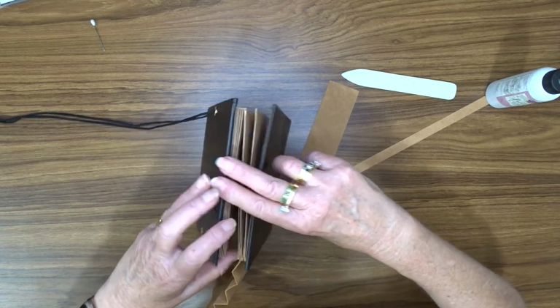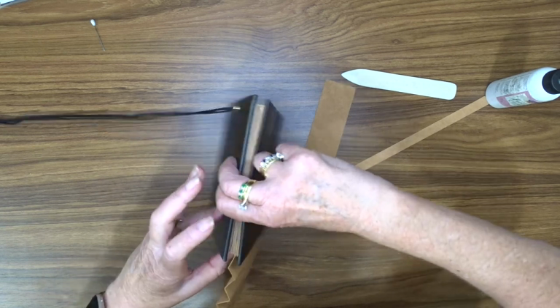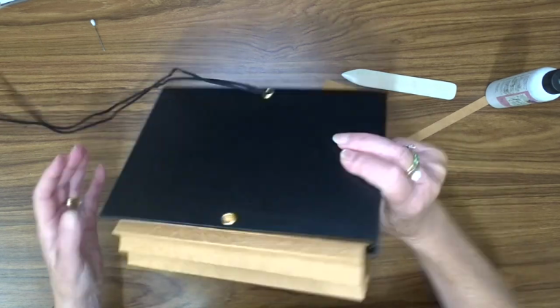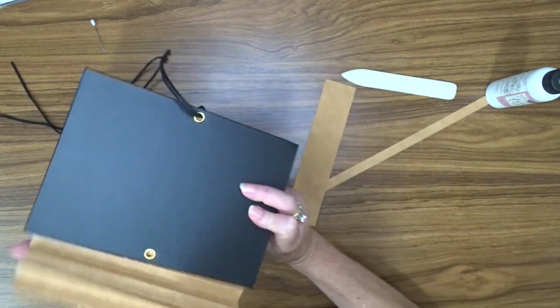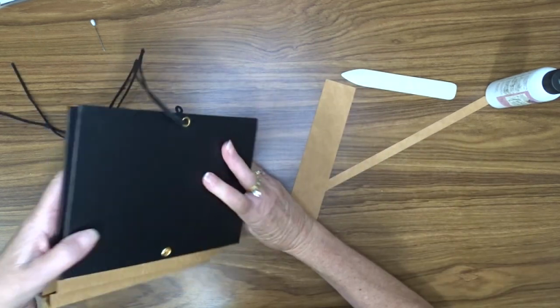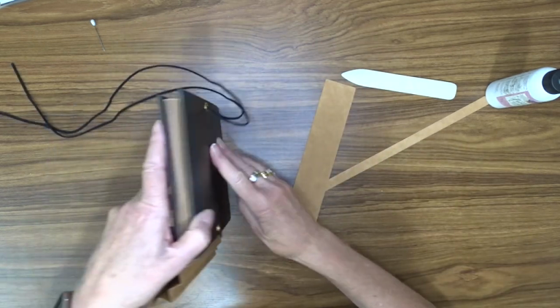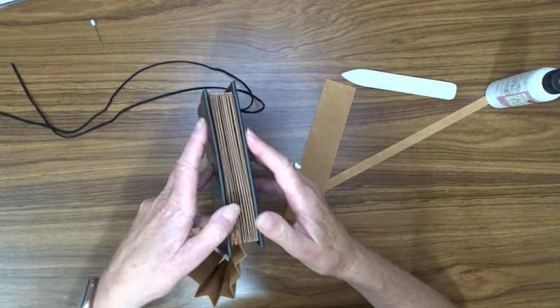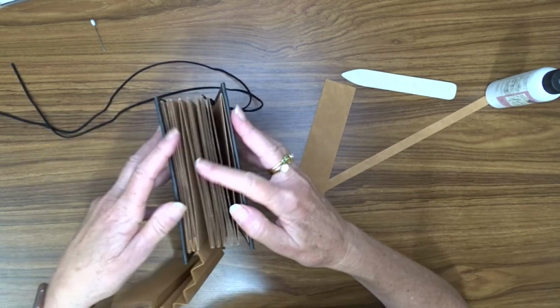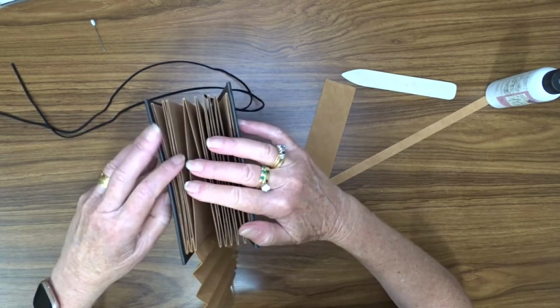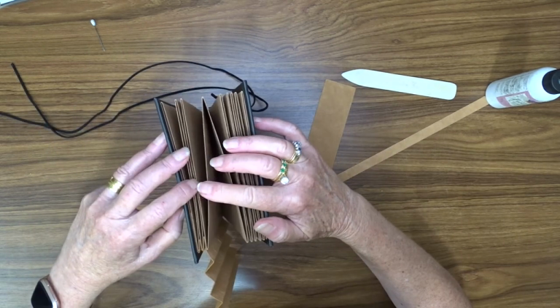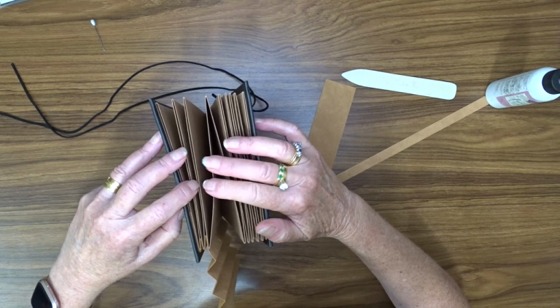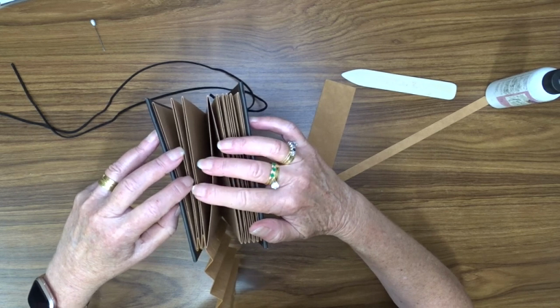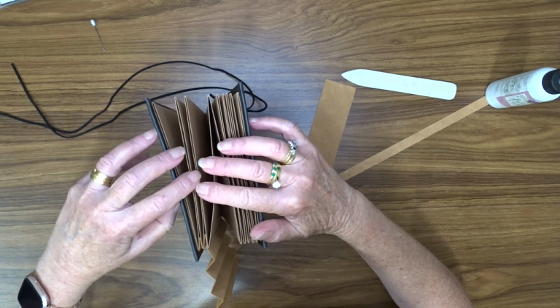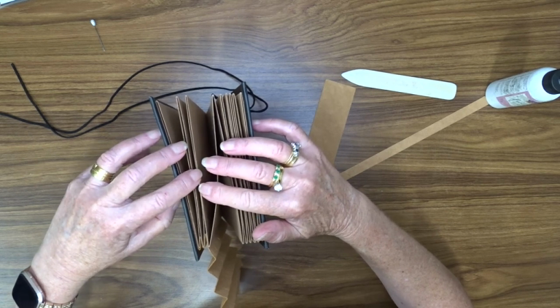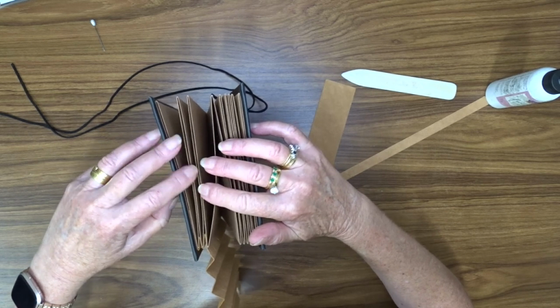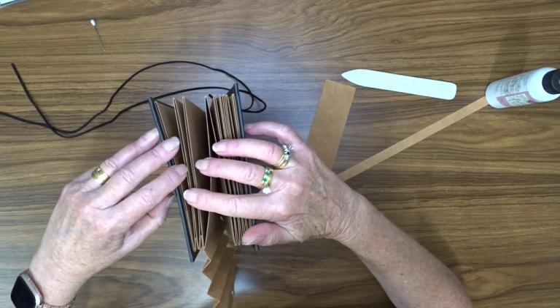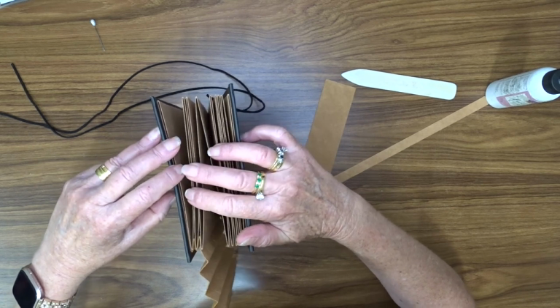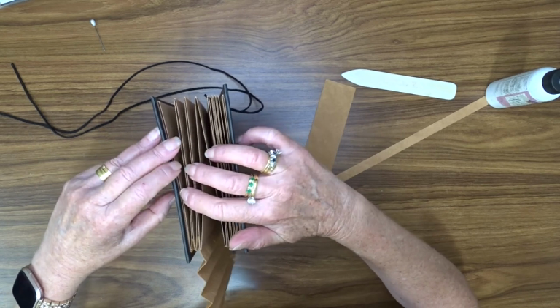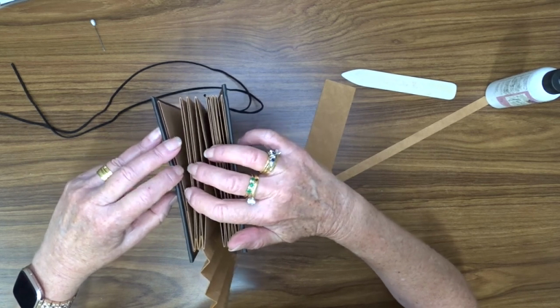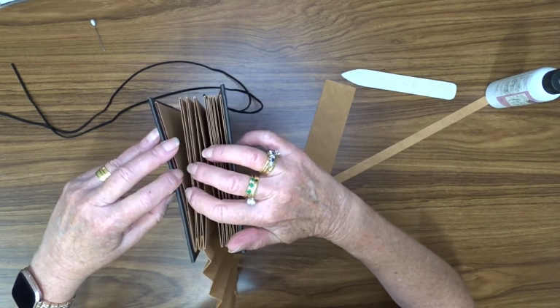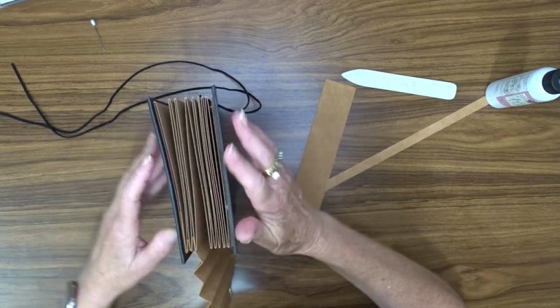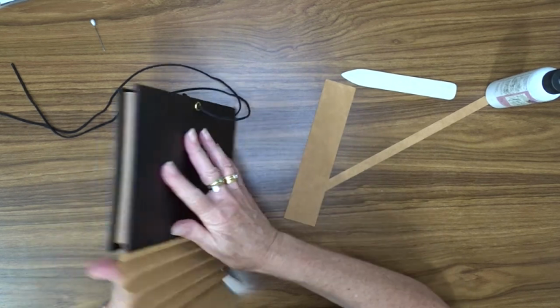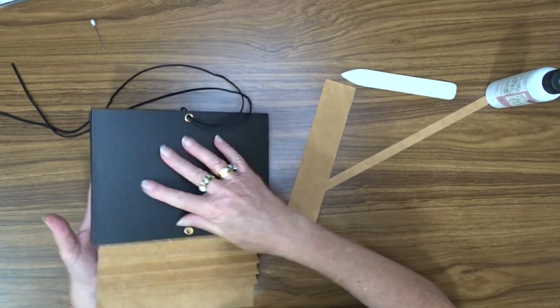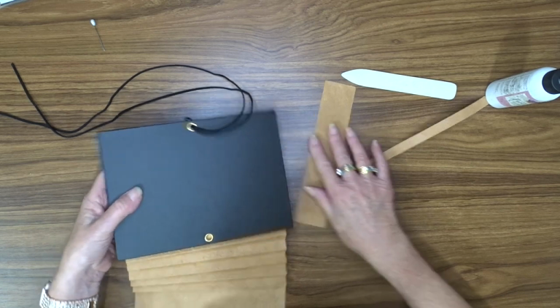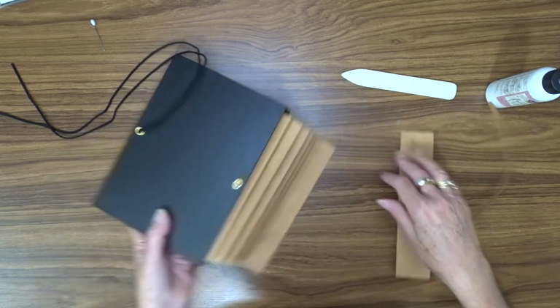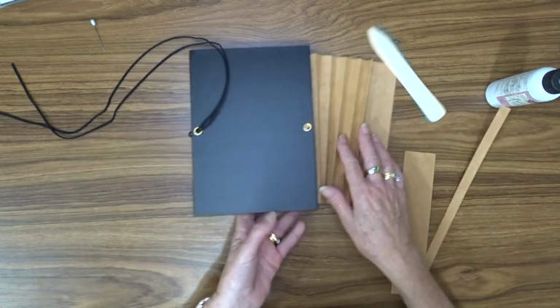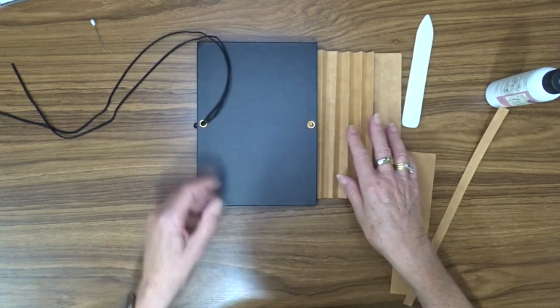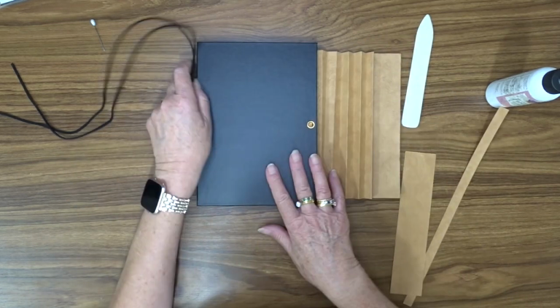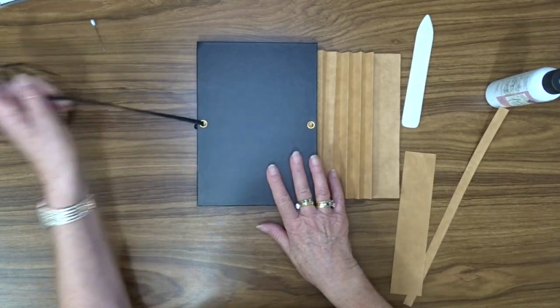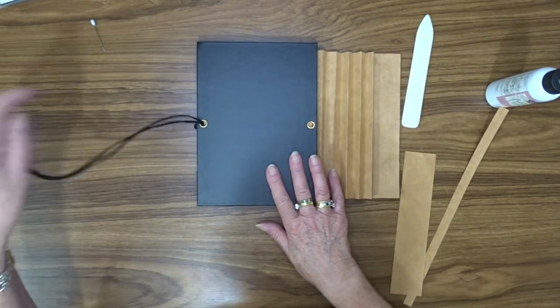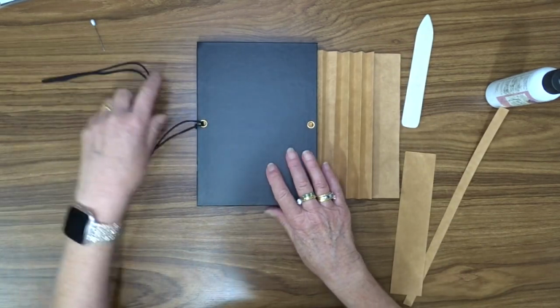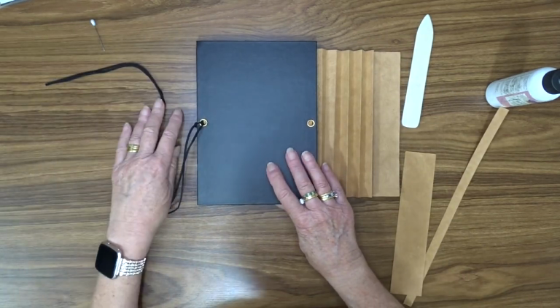This is the bottom and this is the top, and we've got our pockets. All right, I'm going to go ahead and finish that off and then I'll come back.